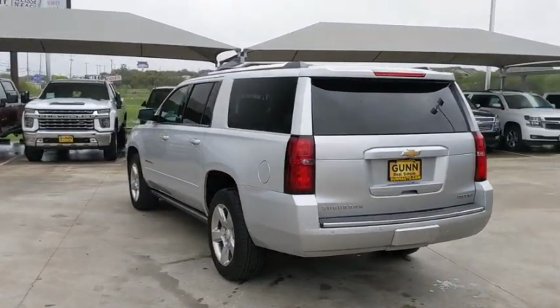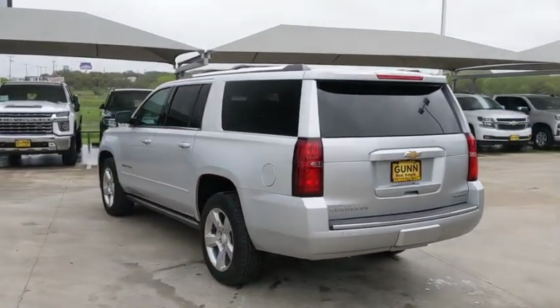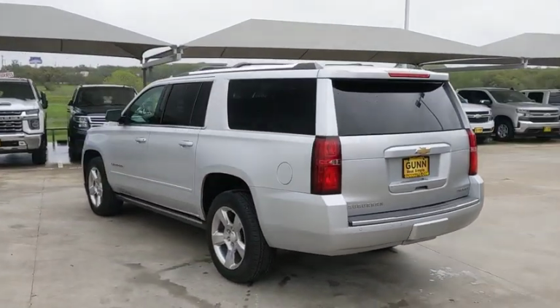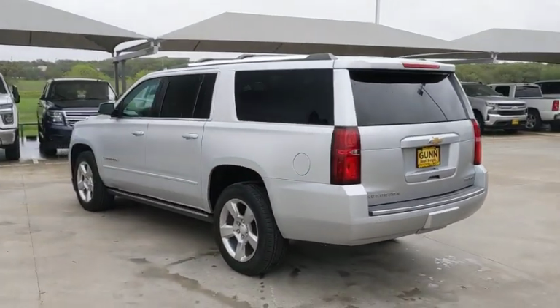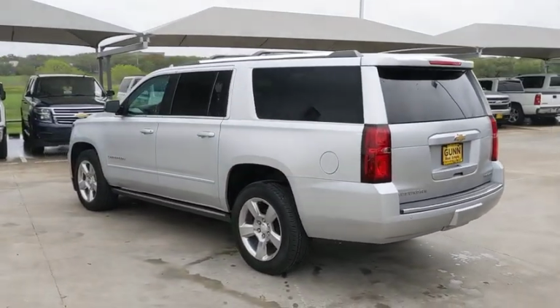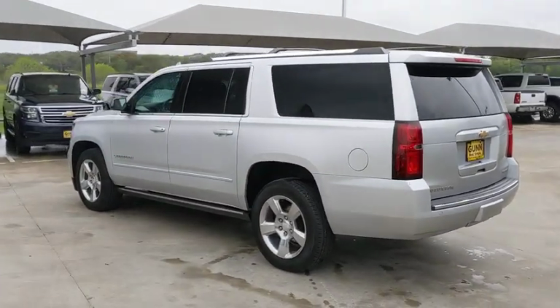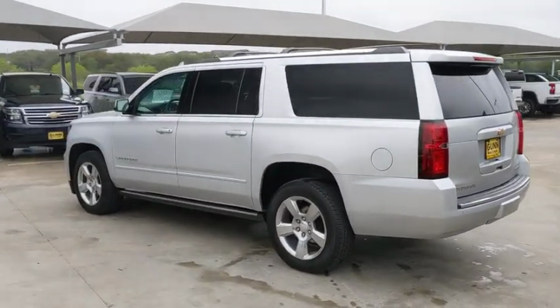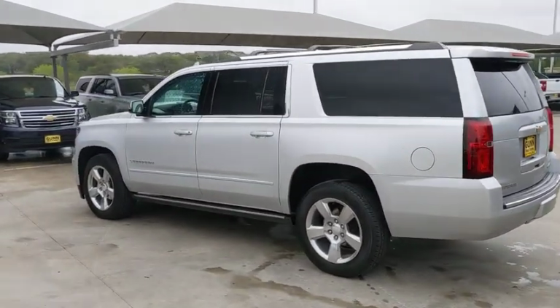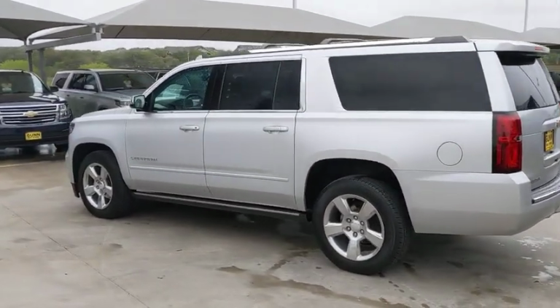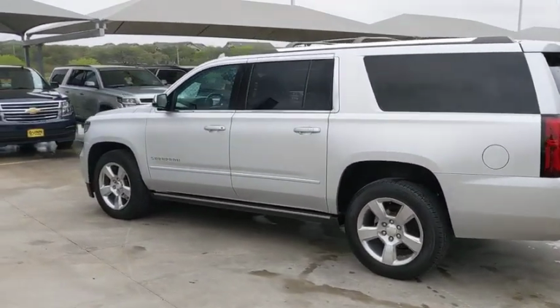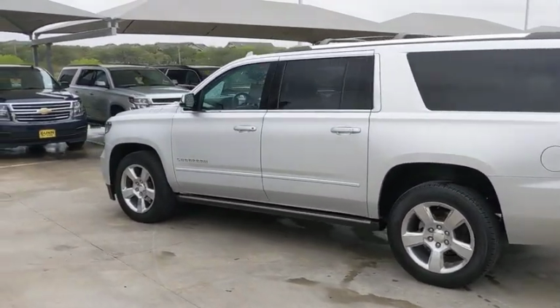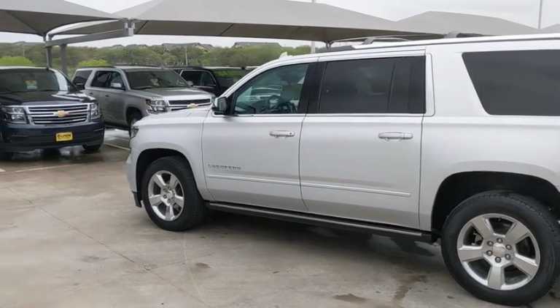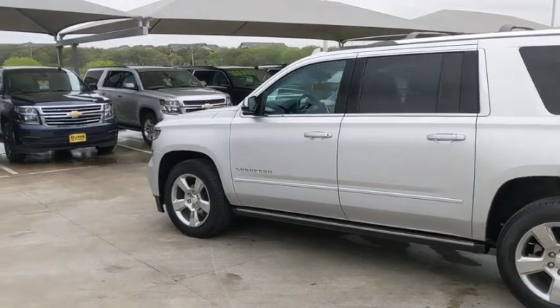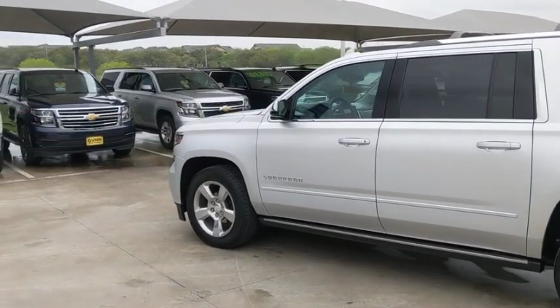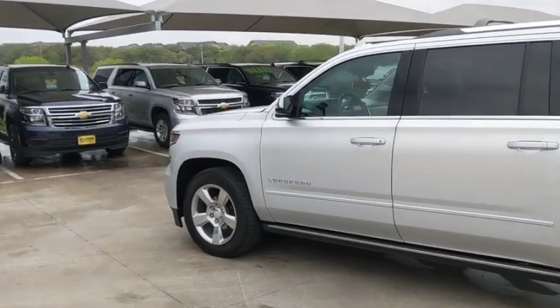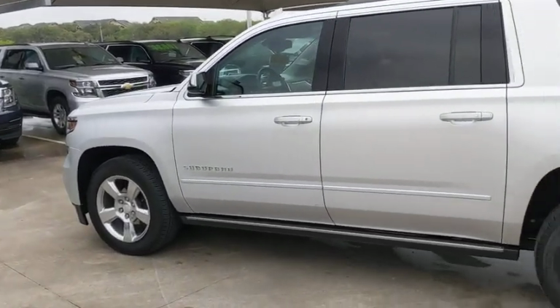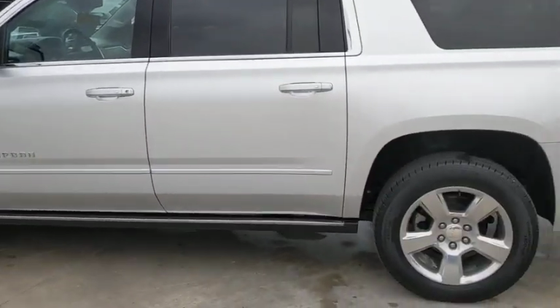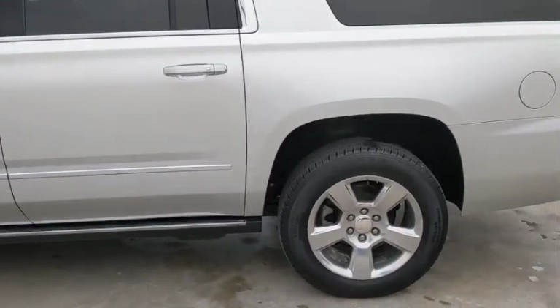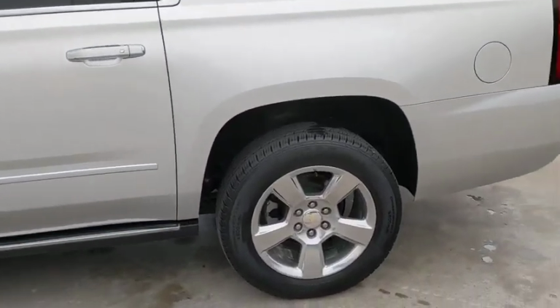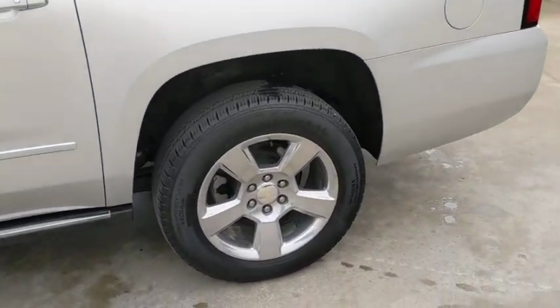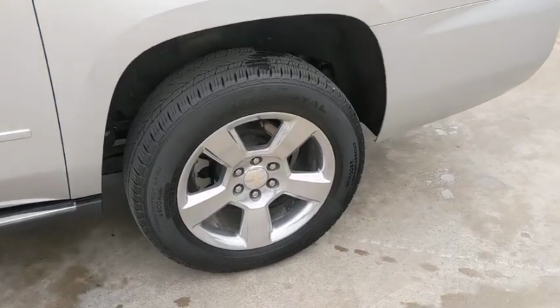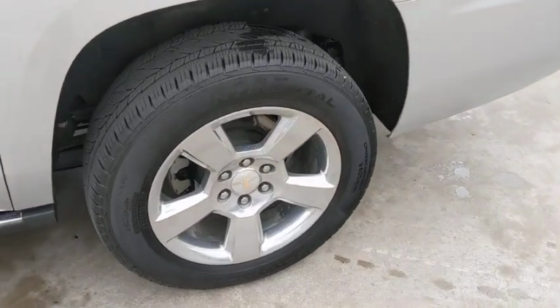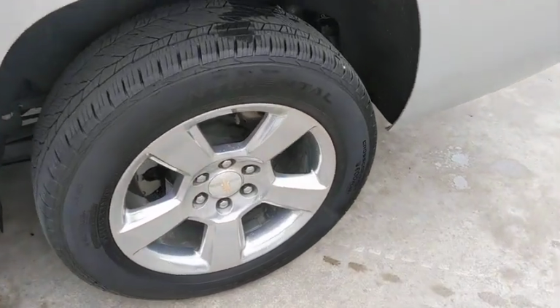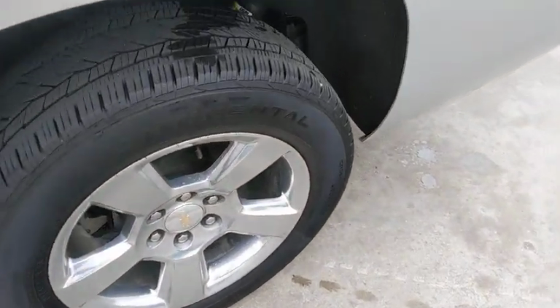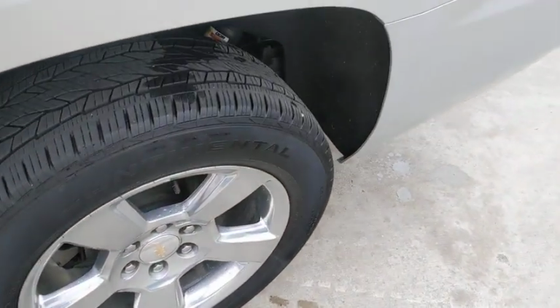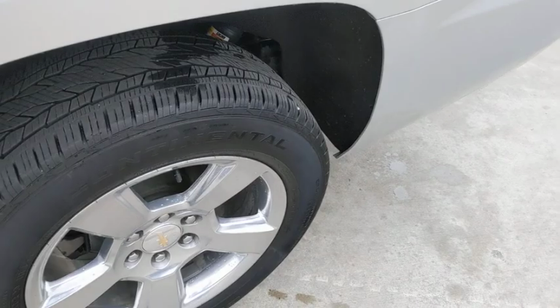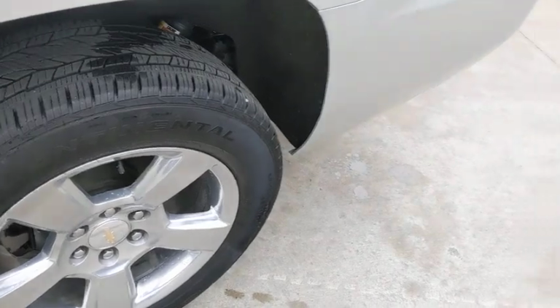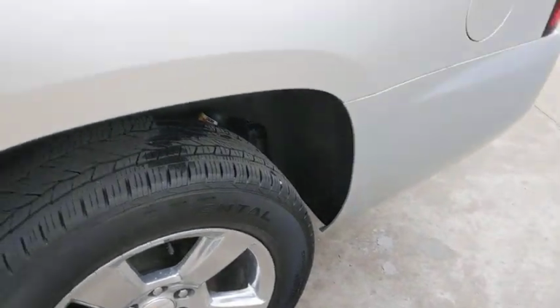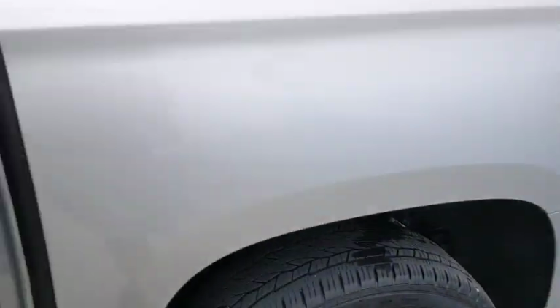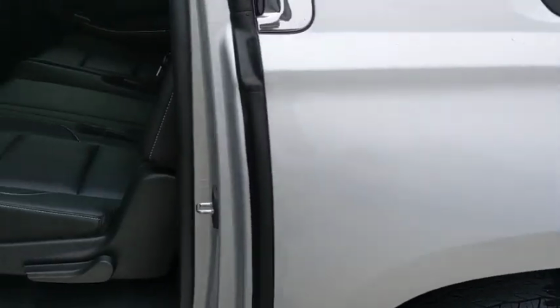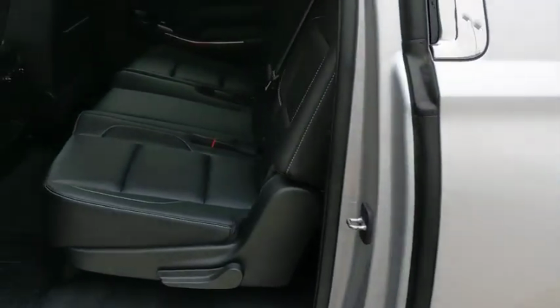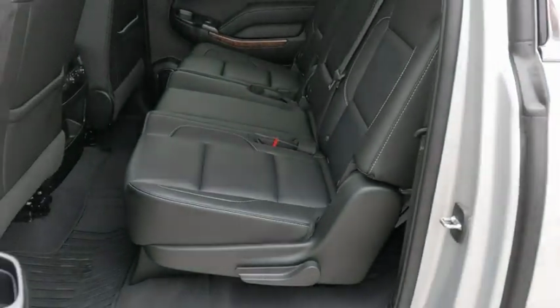Keyless entry, navigation system, power liftgate, backup camera, leather-wrapped steering wheel, Bluetooth, power steering, adjustable steering wheel, cruise control, four-wheel drive, aluminum wheels.